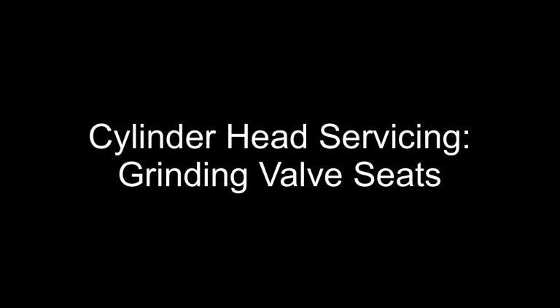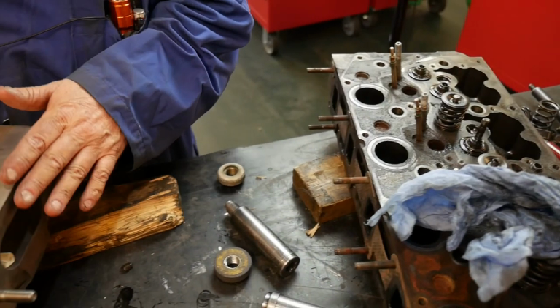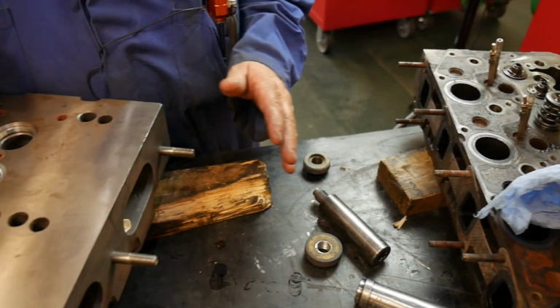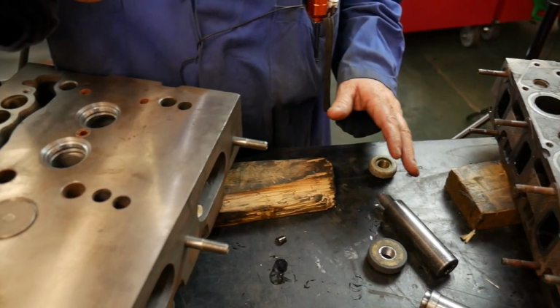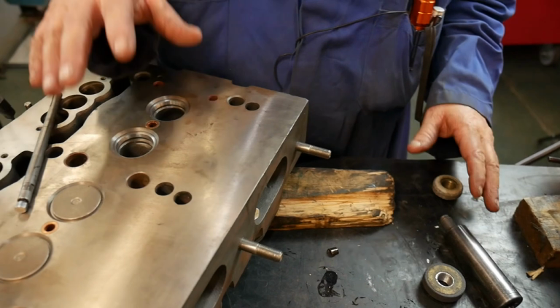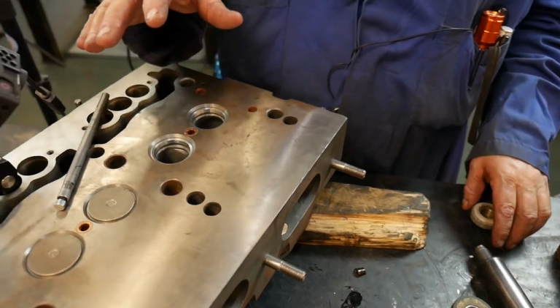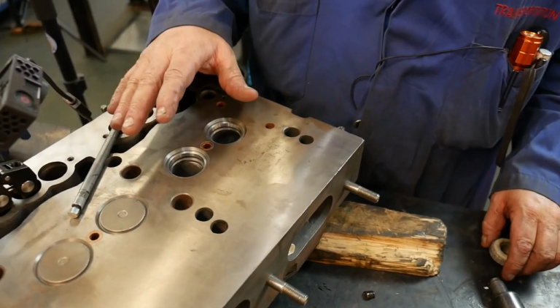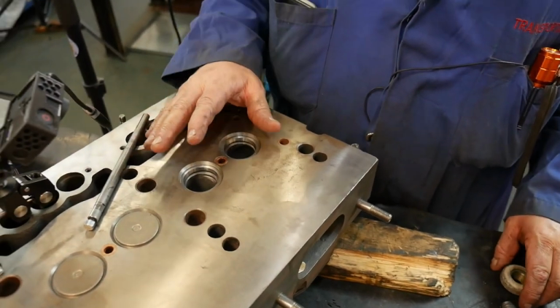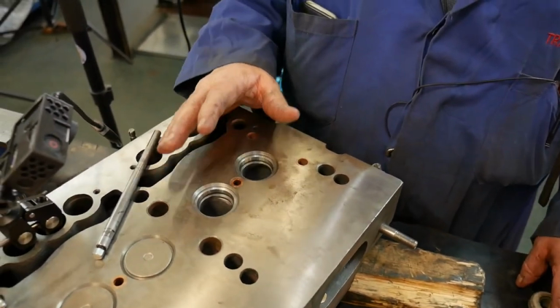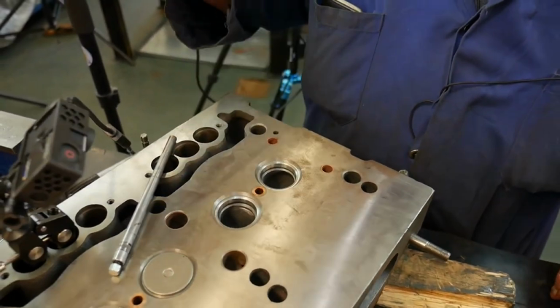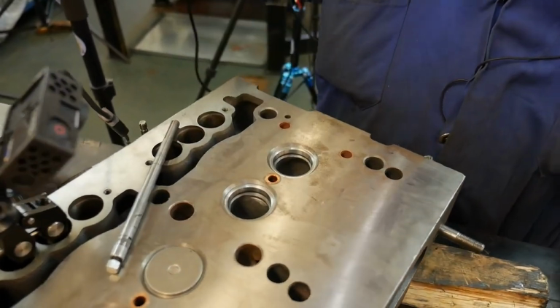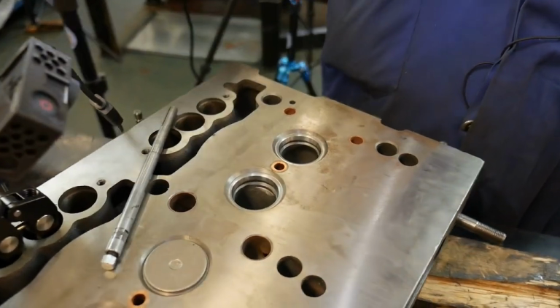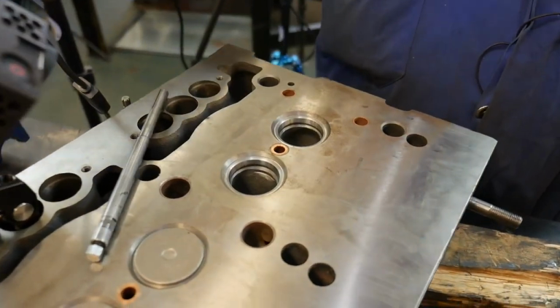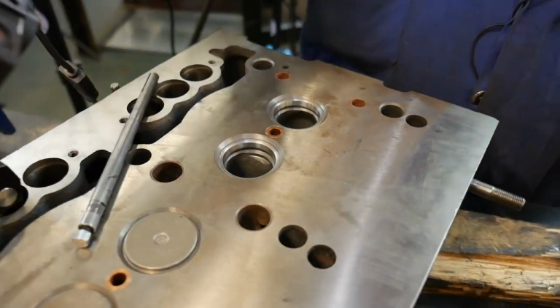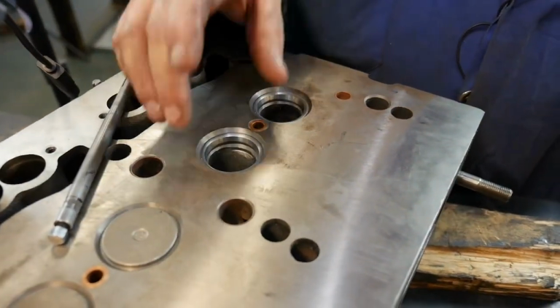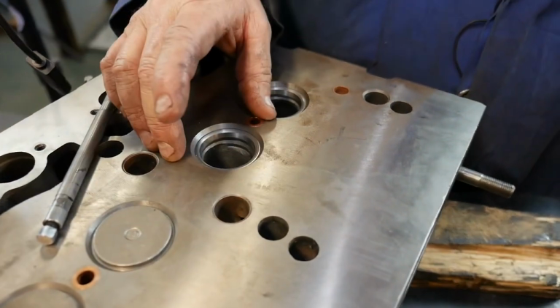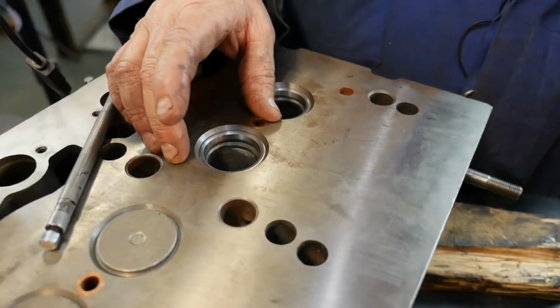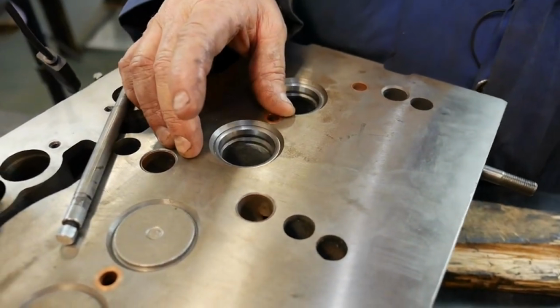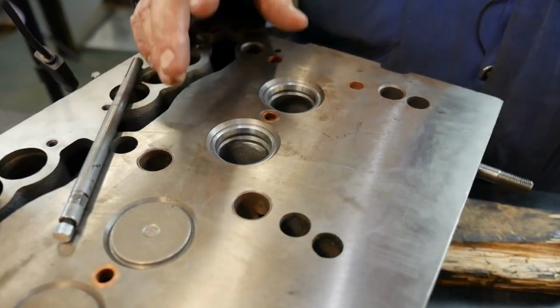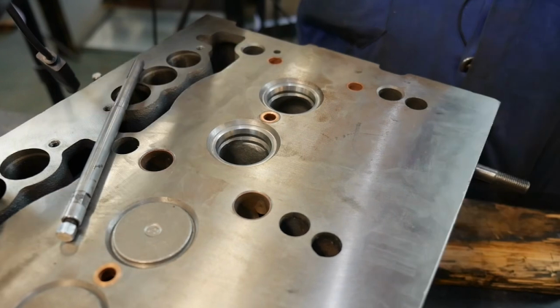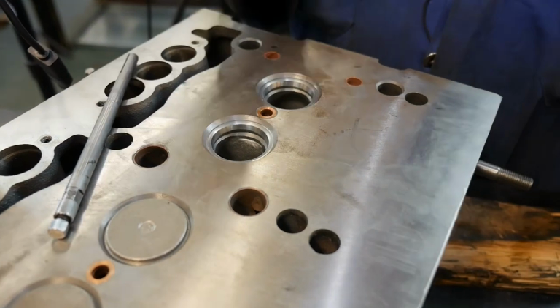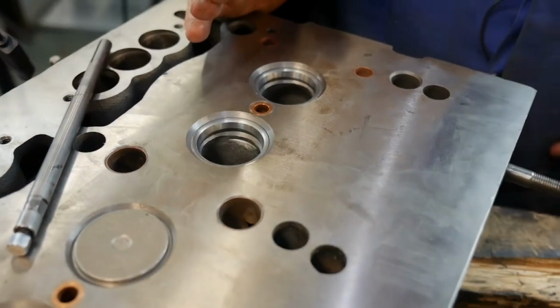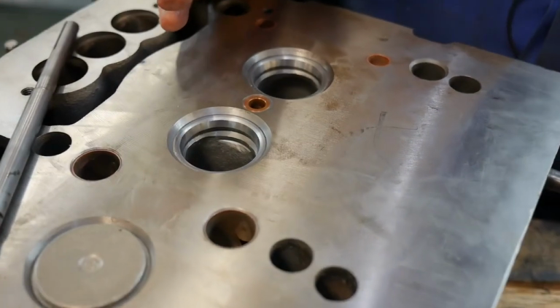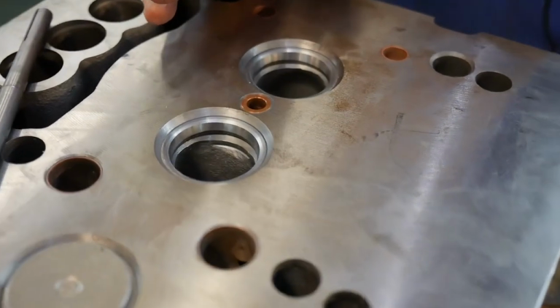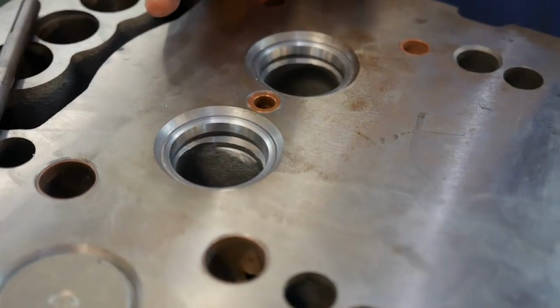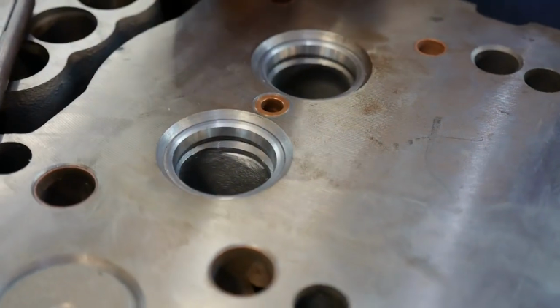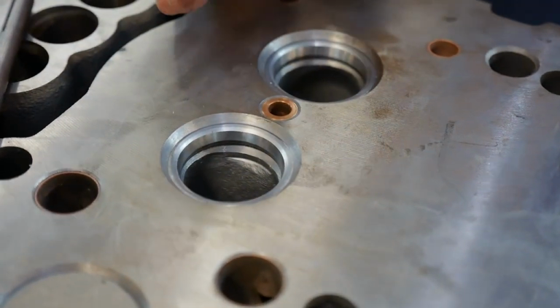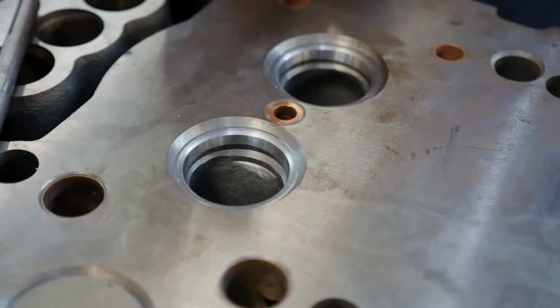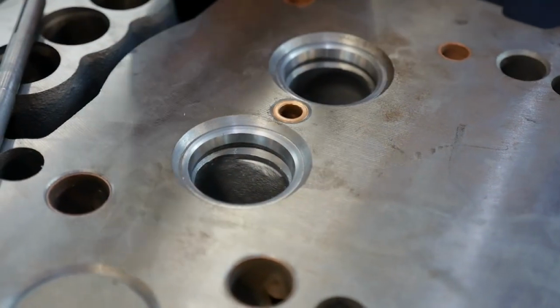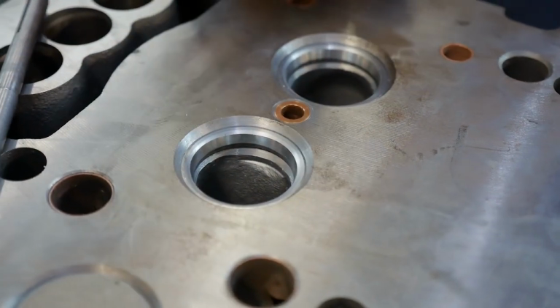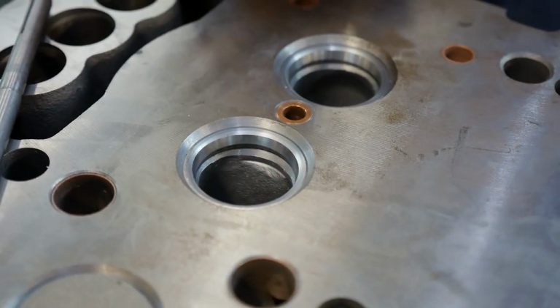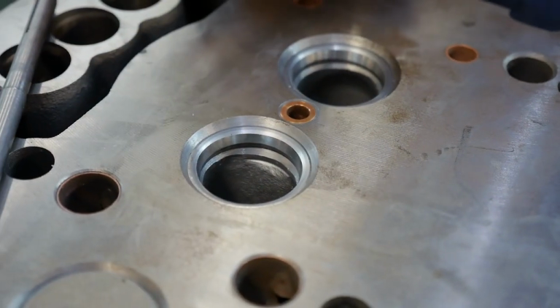Now we're going to grind the valve seats. We did the valve face, now we do the valve seats, and then we will match the two together to make as close to a perfect seal as we possibly can.